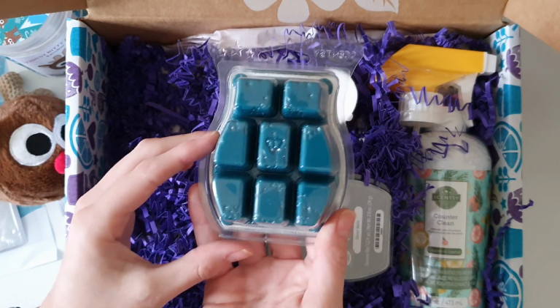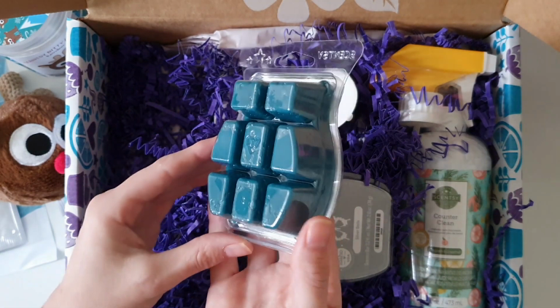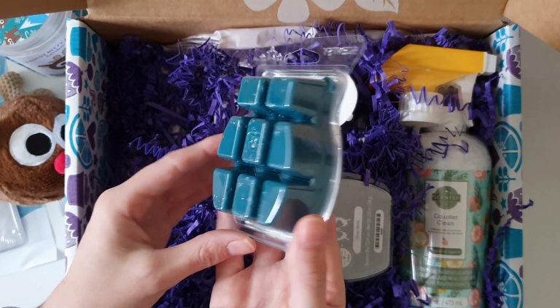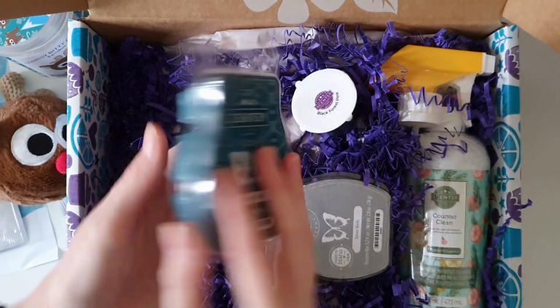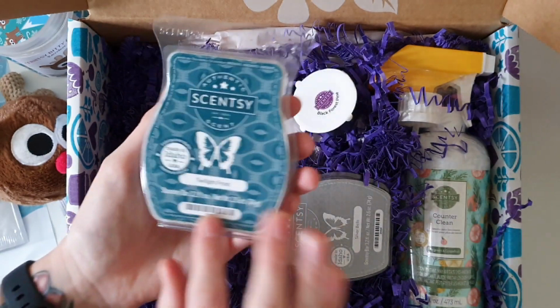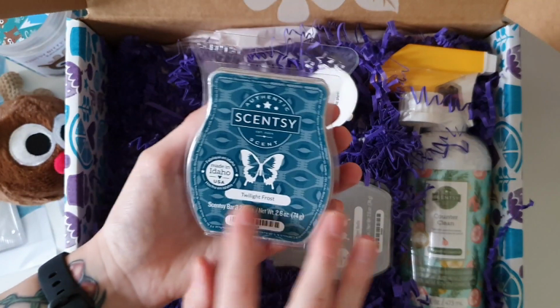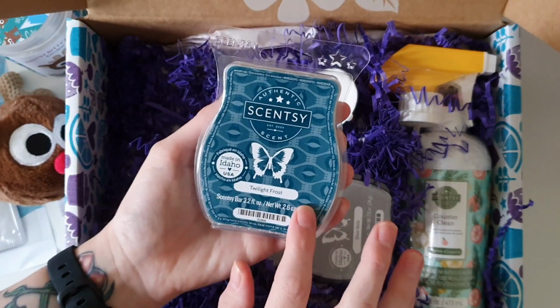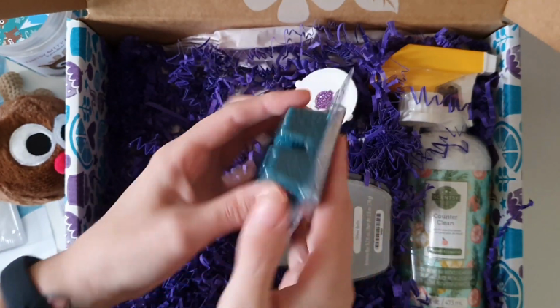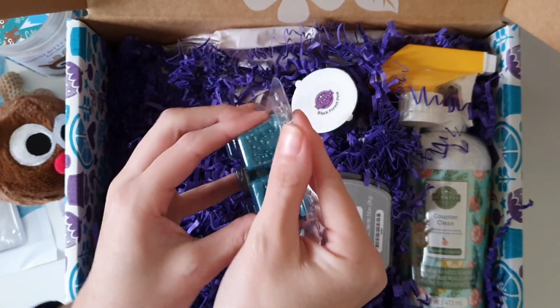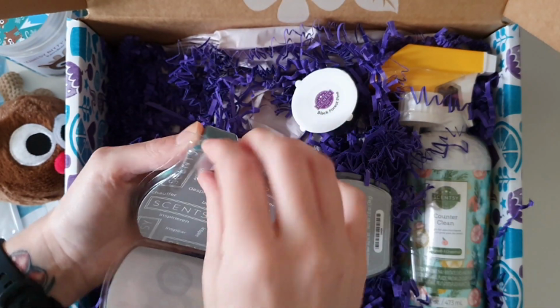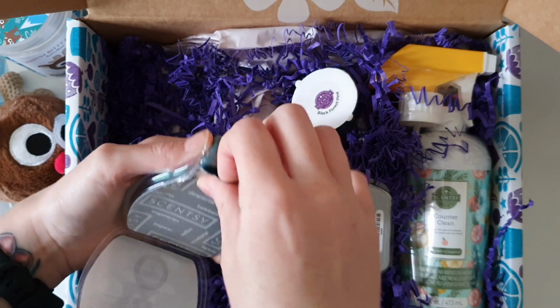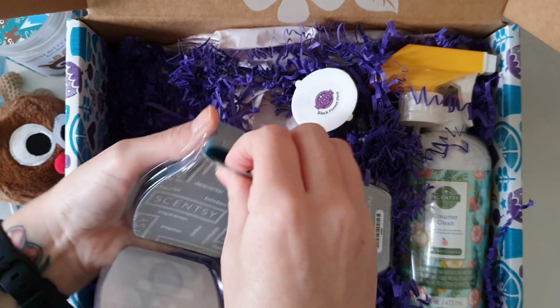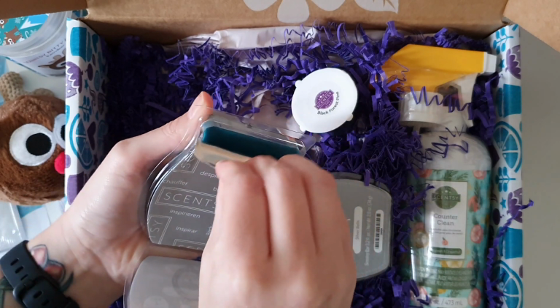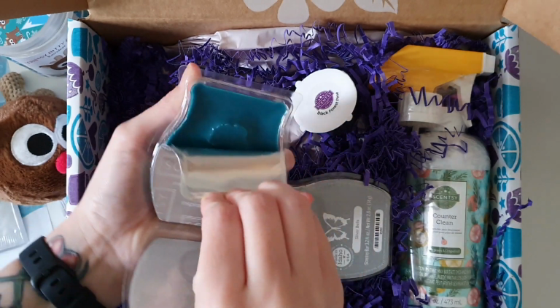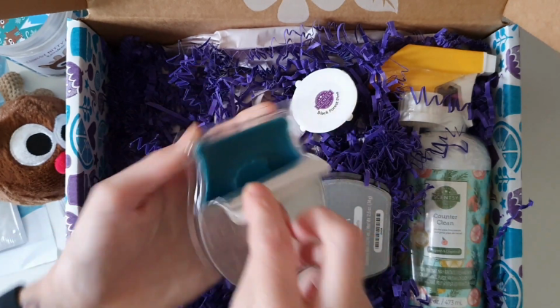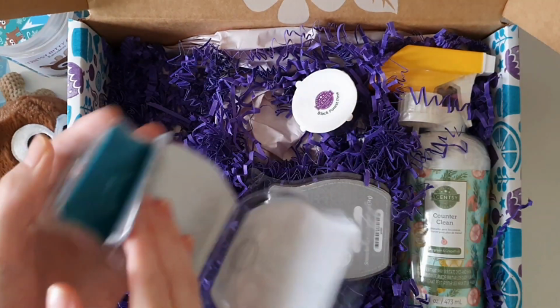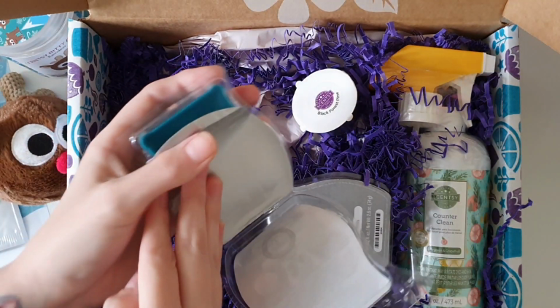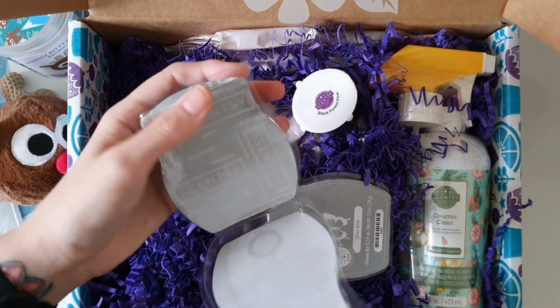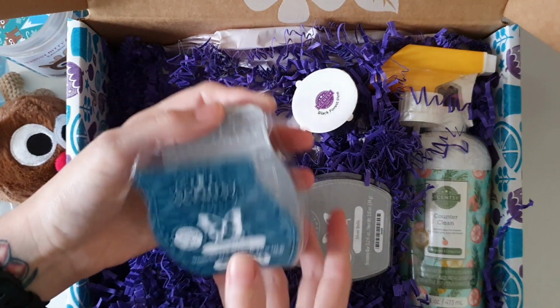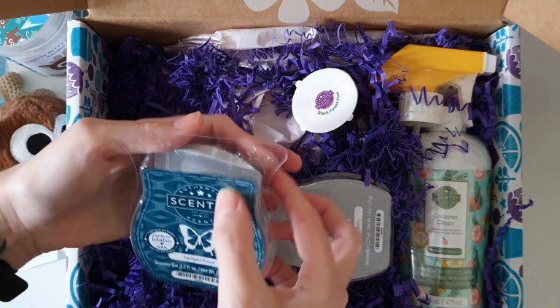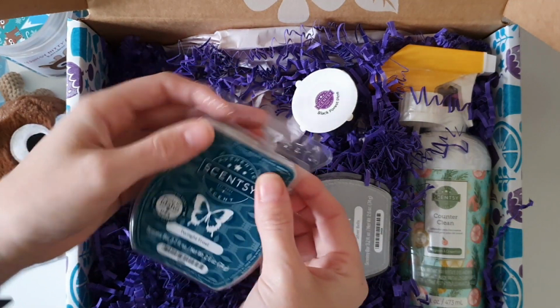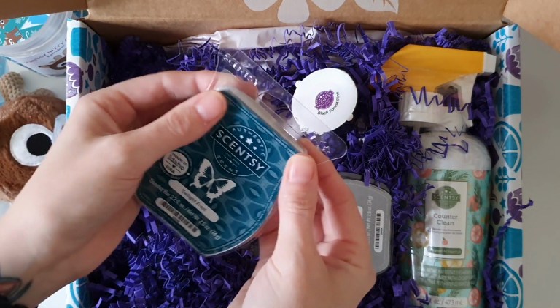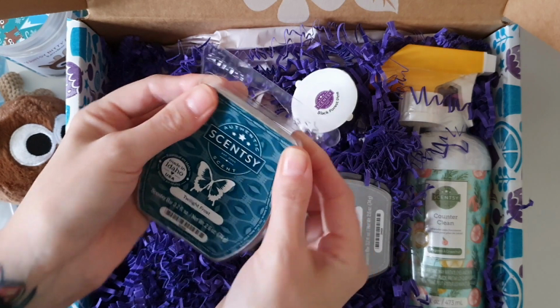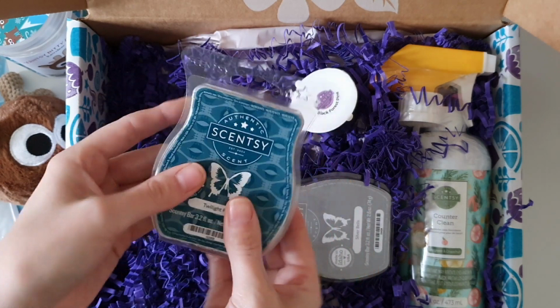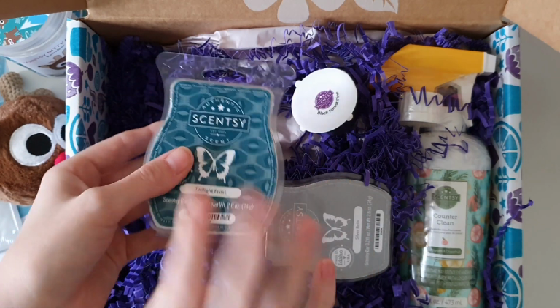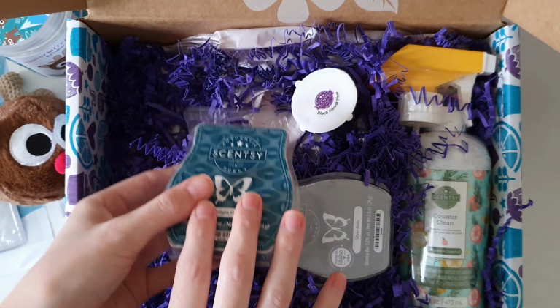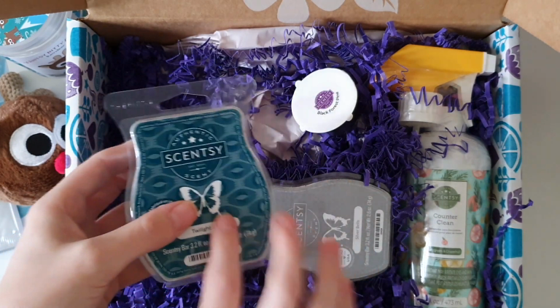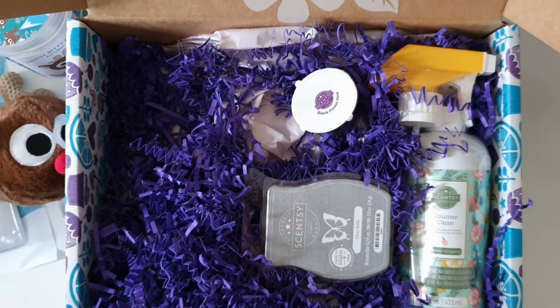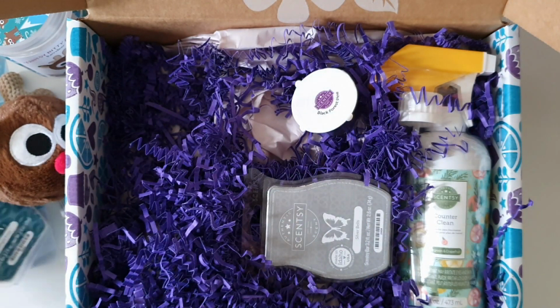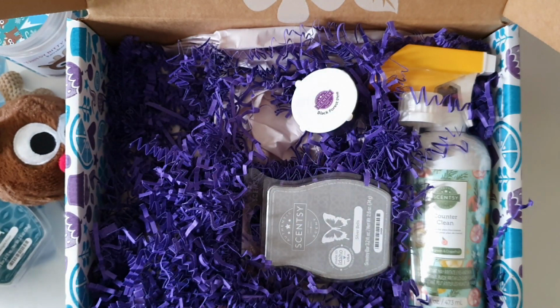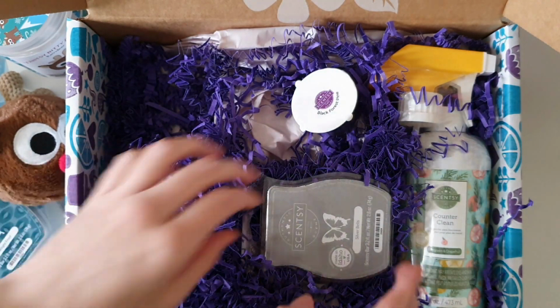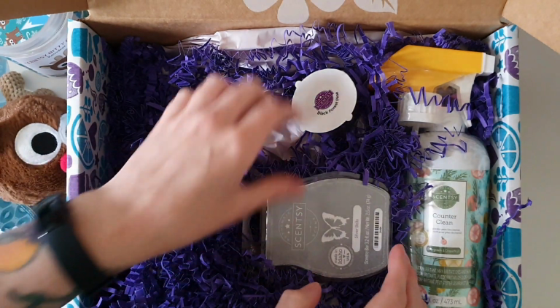Wow, that is a stunning color. This one is called Twilight Frost. I'll give this one a little sniff. Okay, very, very earthy, very woodsy — not a scent that I'm particularly into, but not to worry.